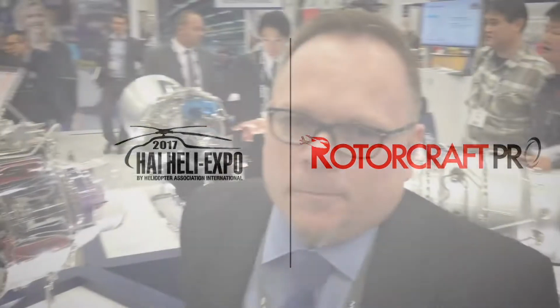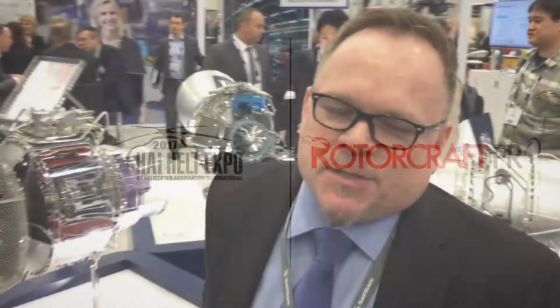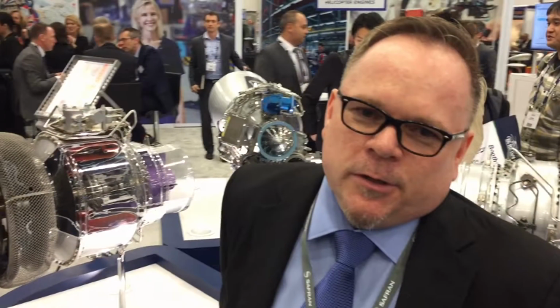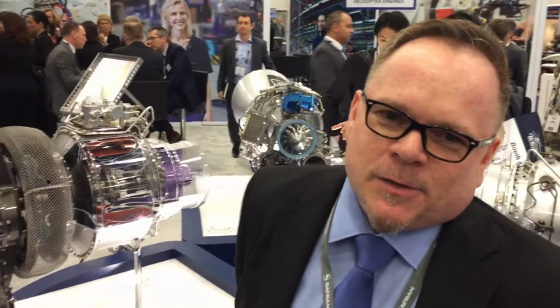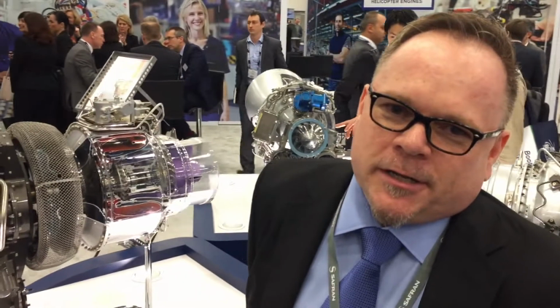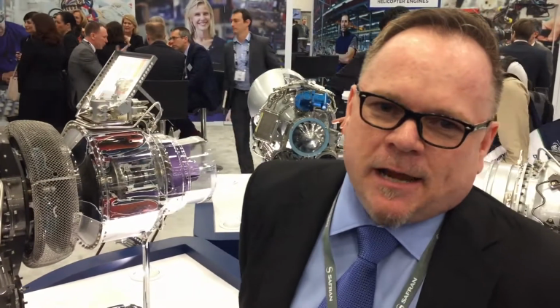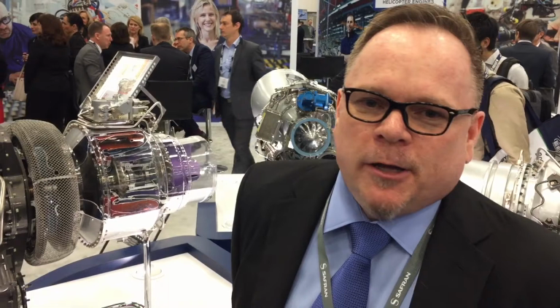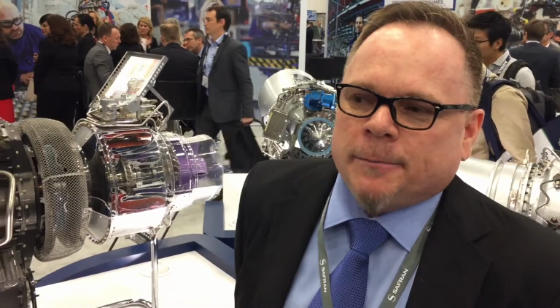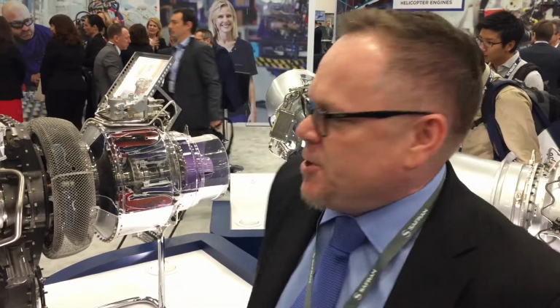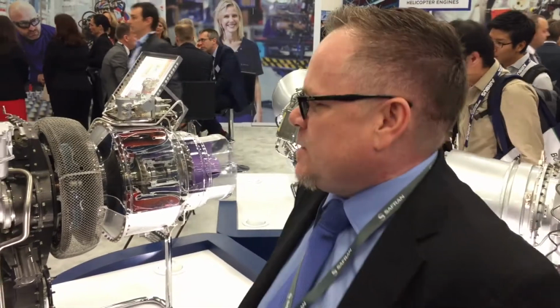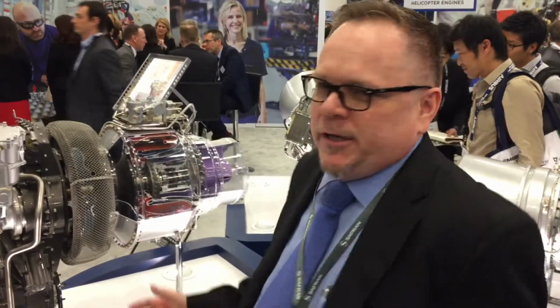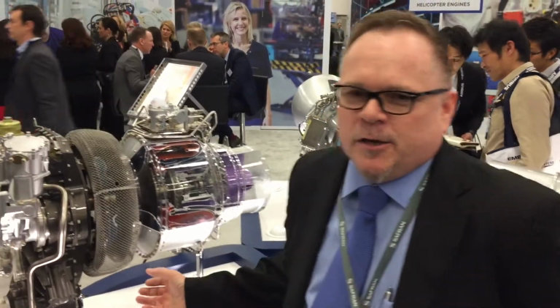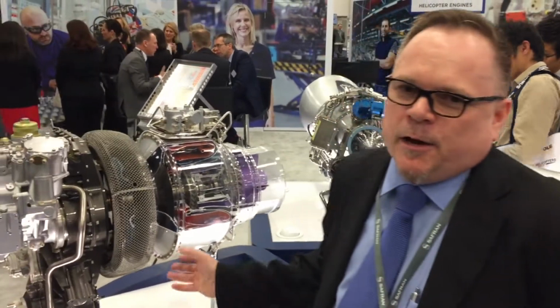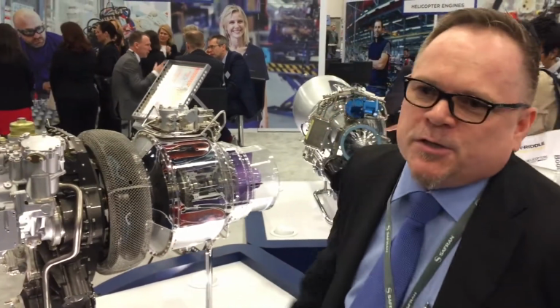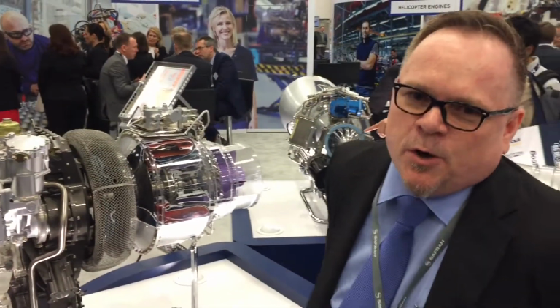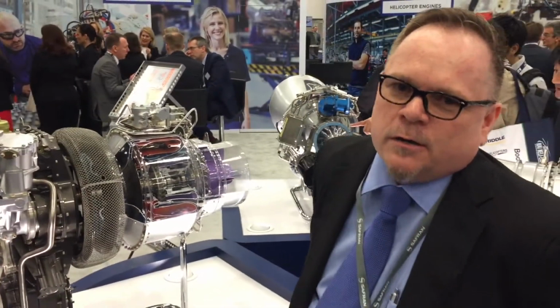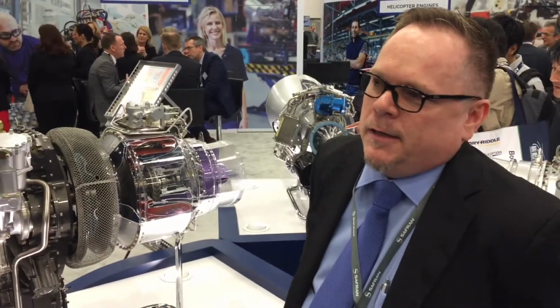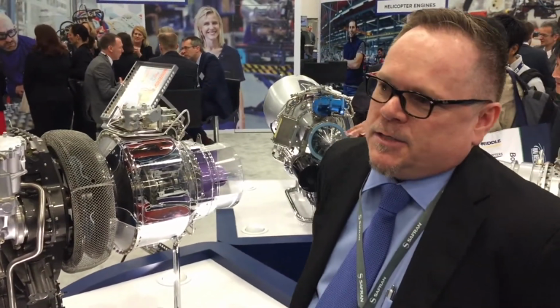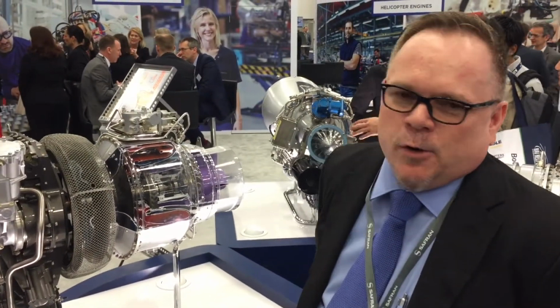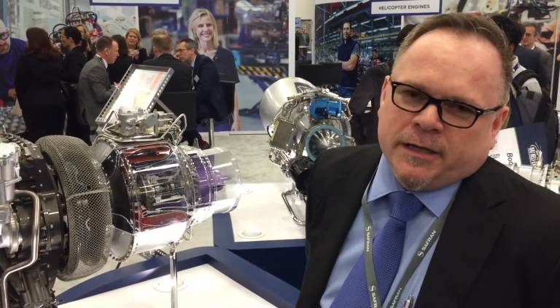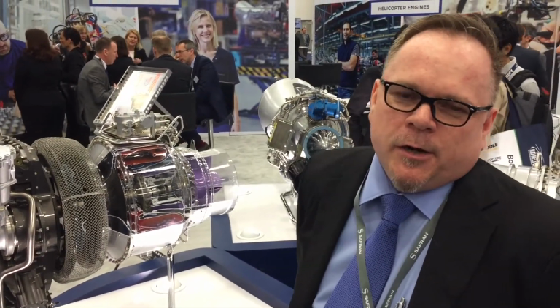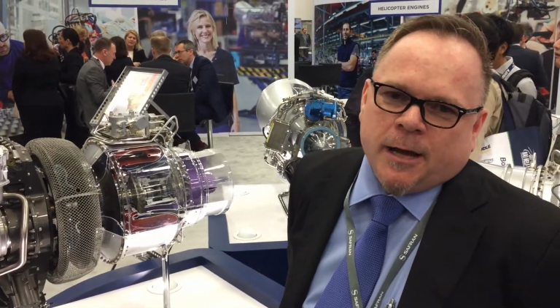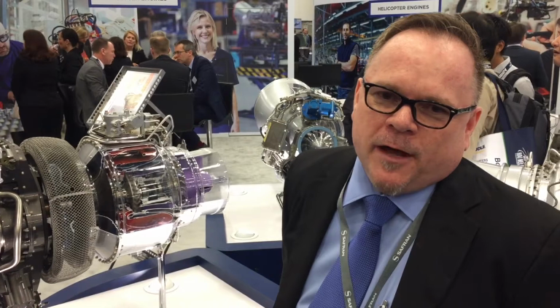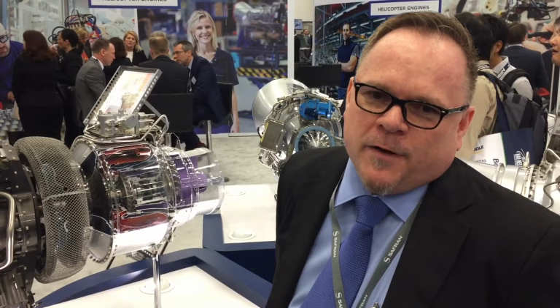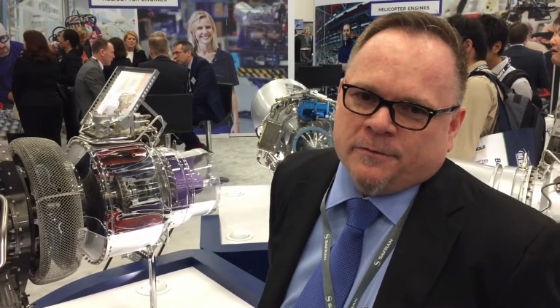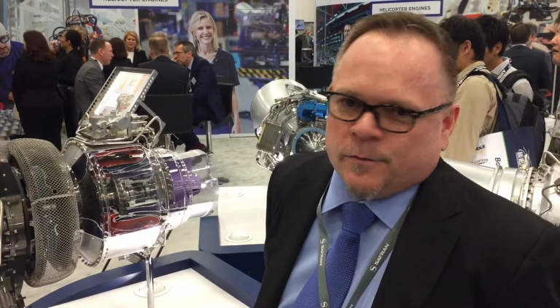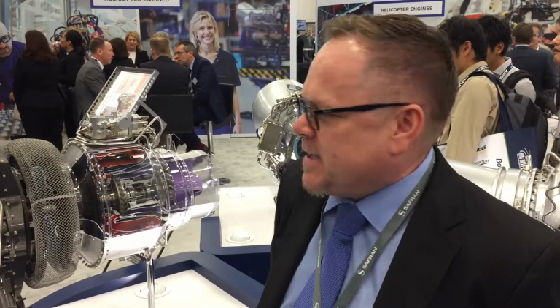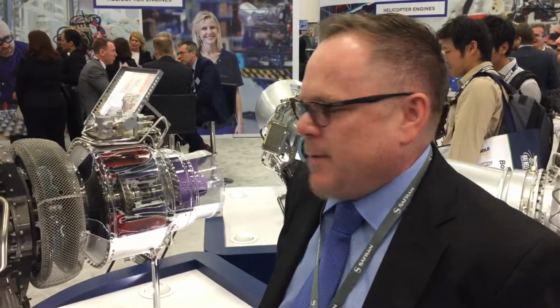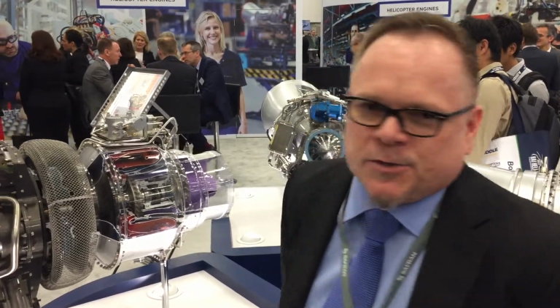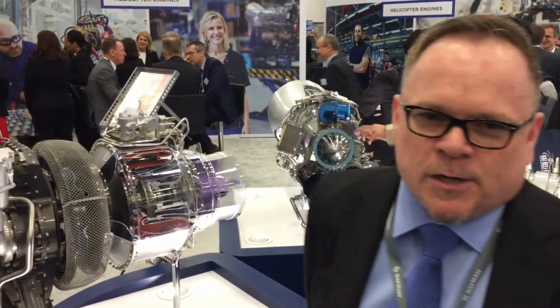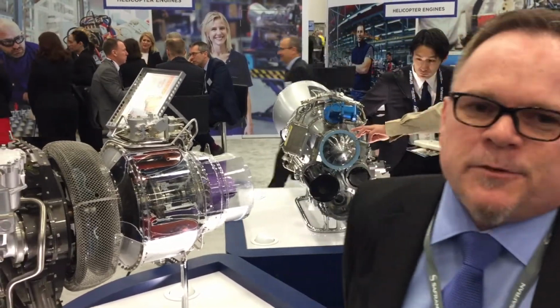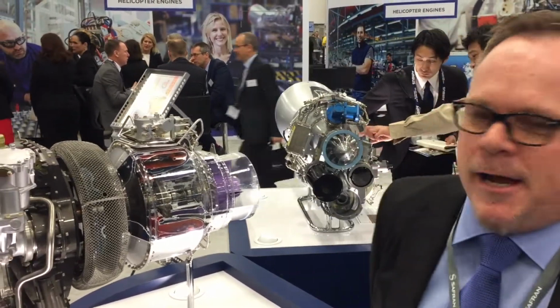My name is Troy Lewis, I work at Saffron Helicopter Engines. We're looking here at the Airuse 2R. It's going to go on the Bell Helicopter 505. Very excited about entering the service for this engine.